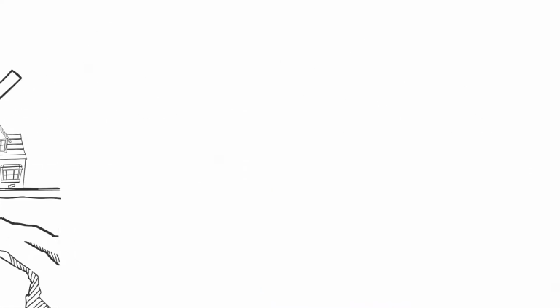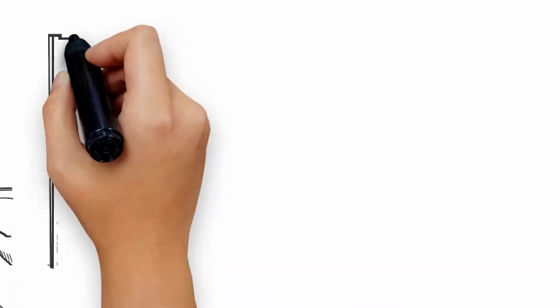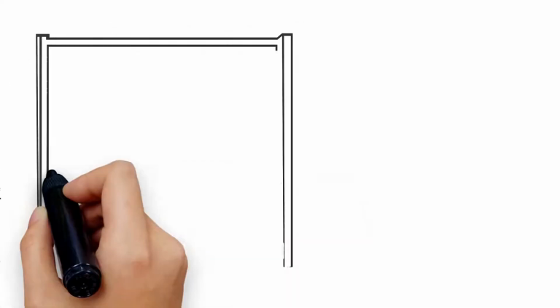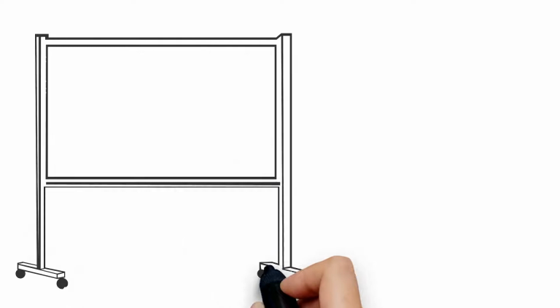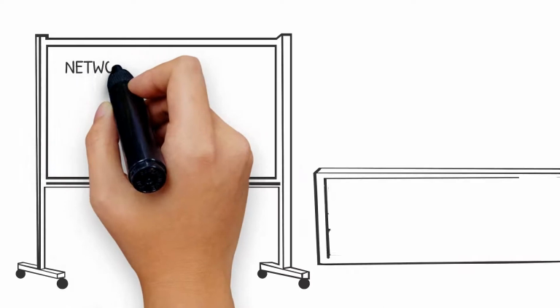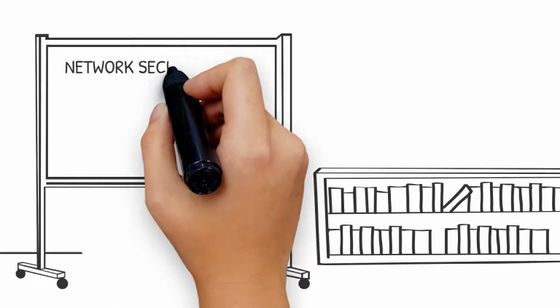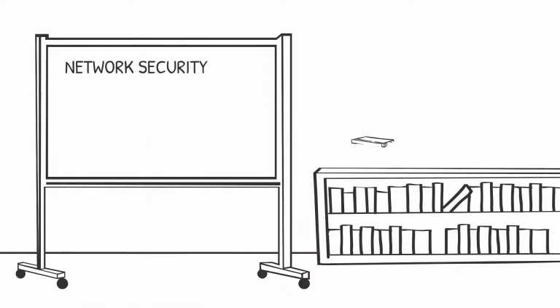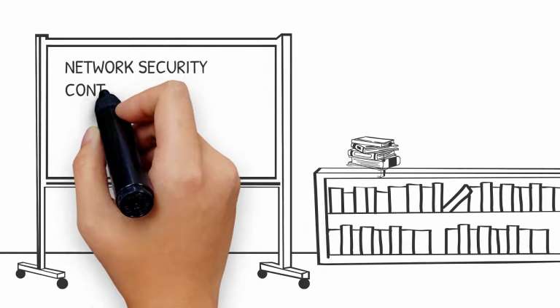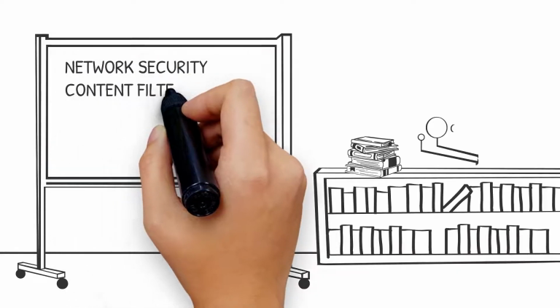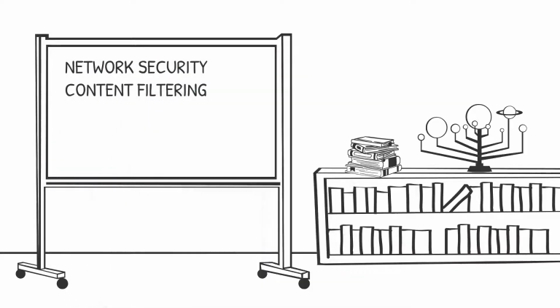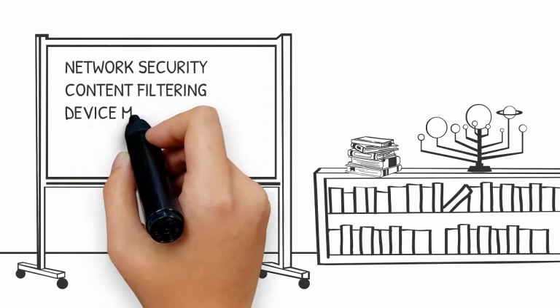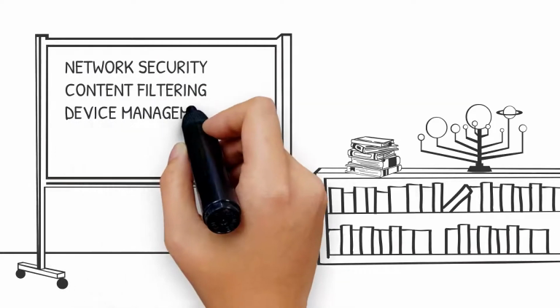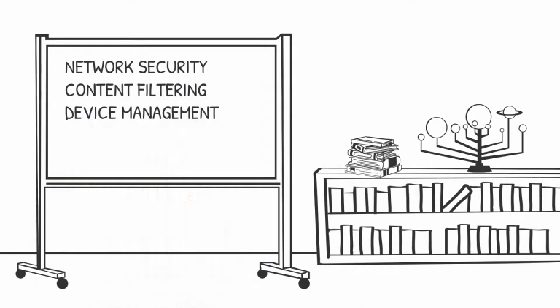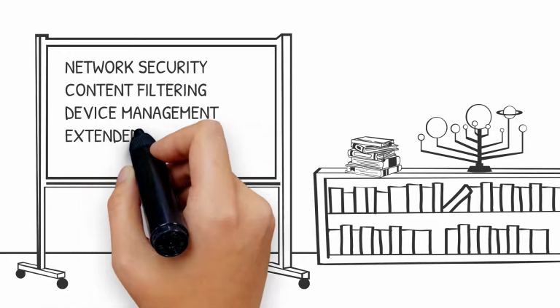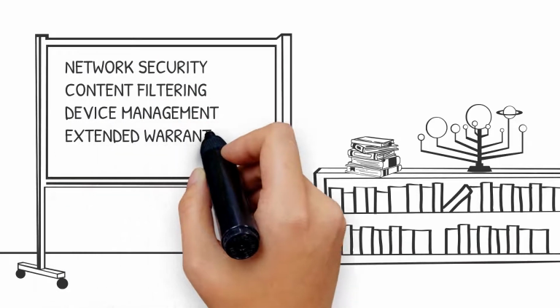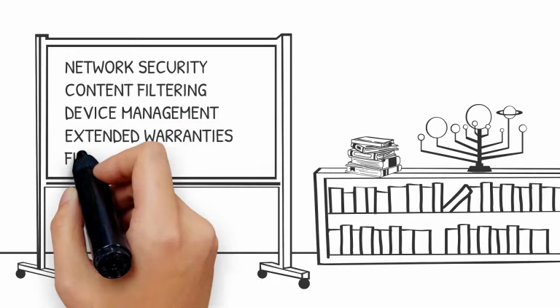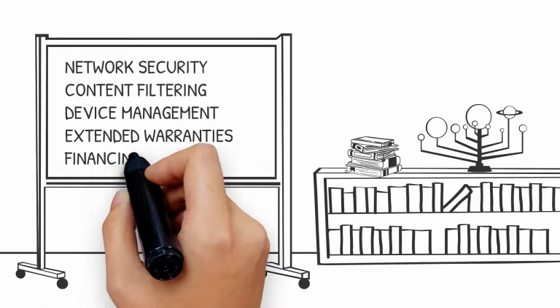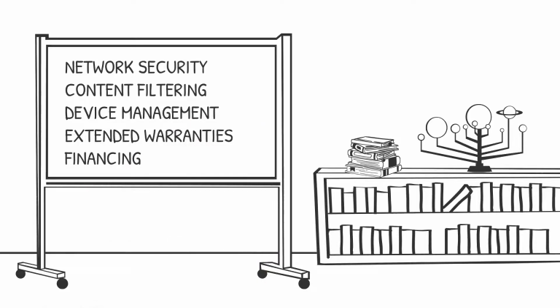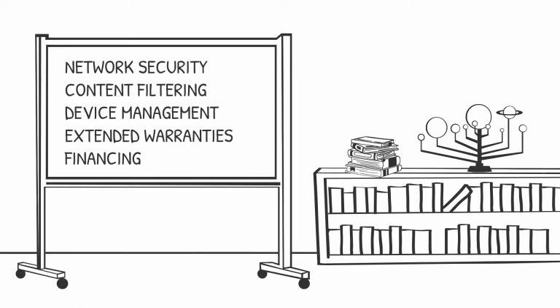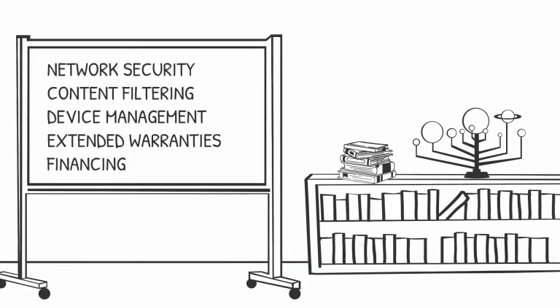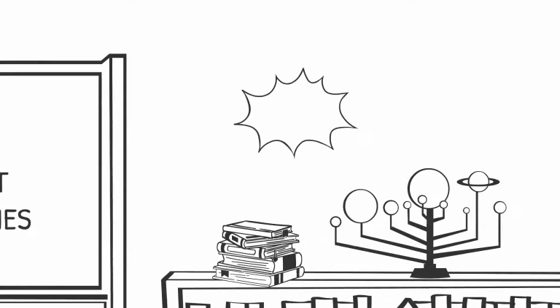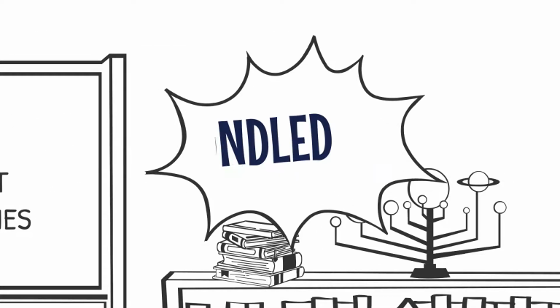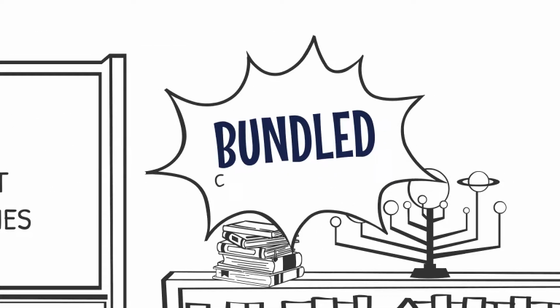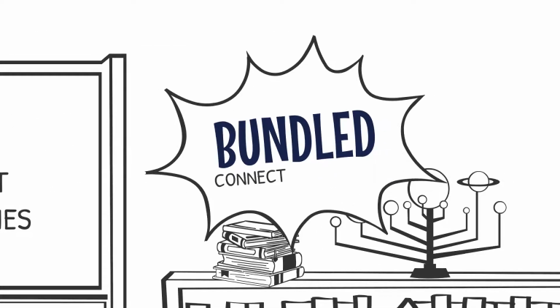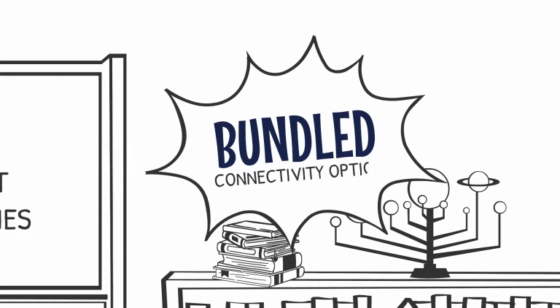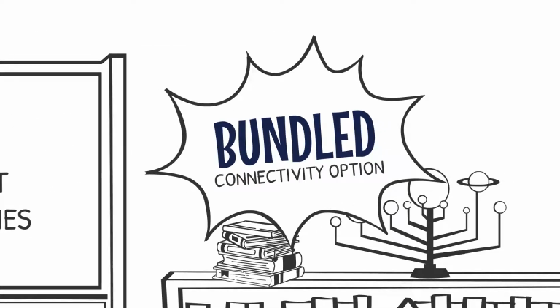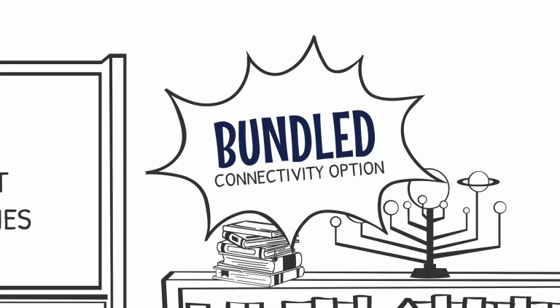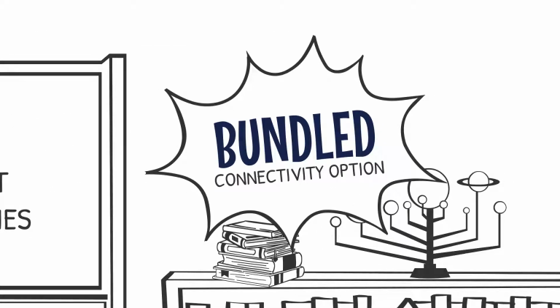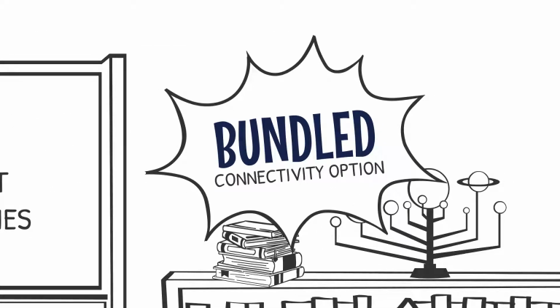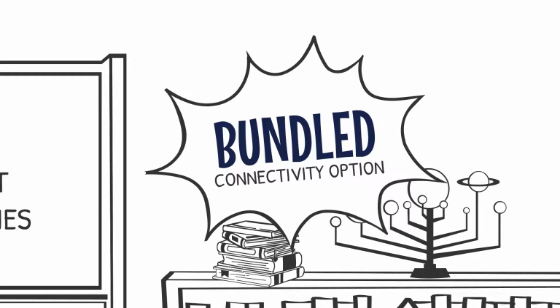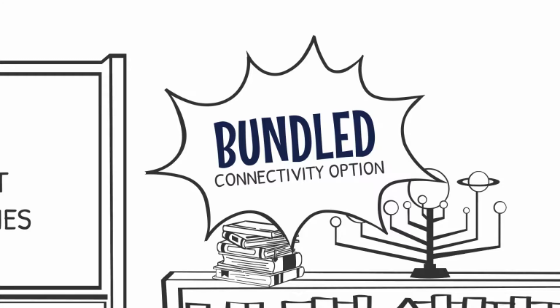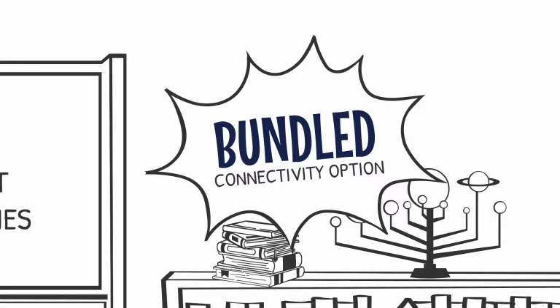There are programs available to address network security, content filtering, device management, extended warranties, financing and more. A truly bundled and embedded connectivity option for the education market.